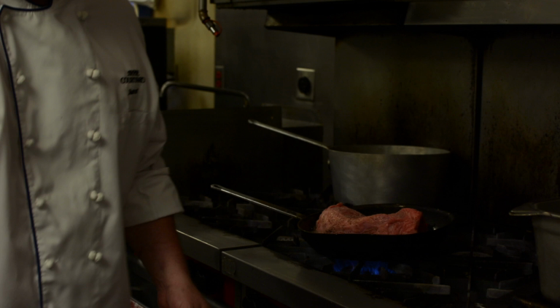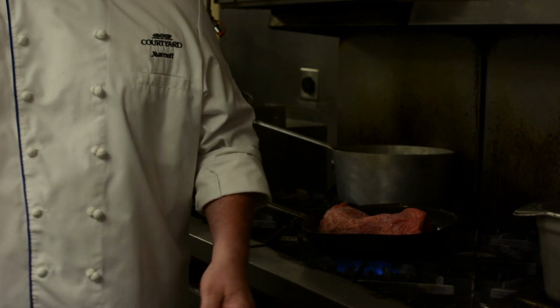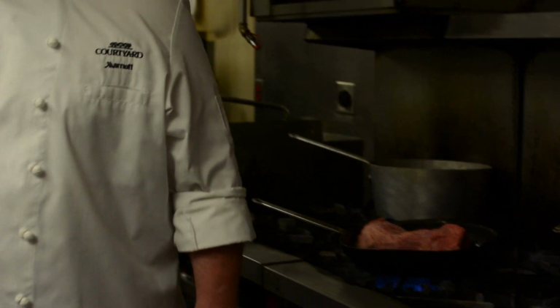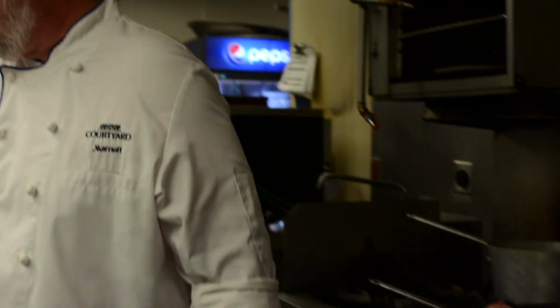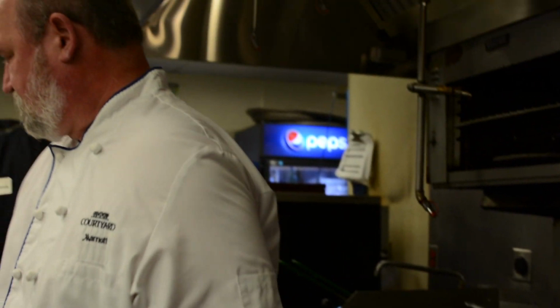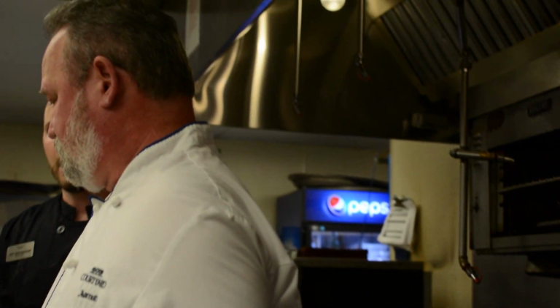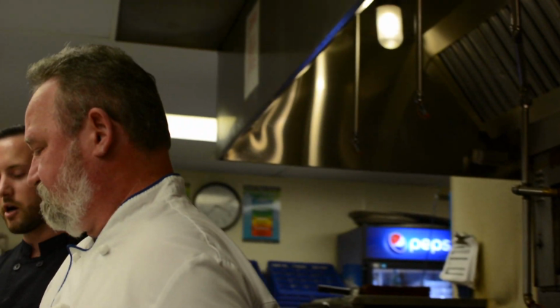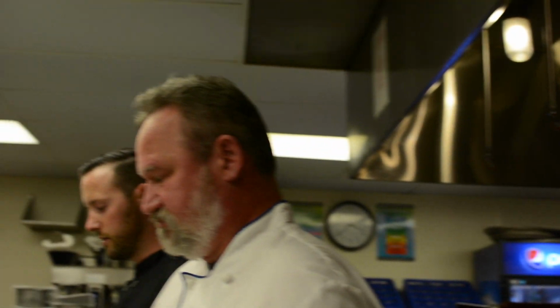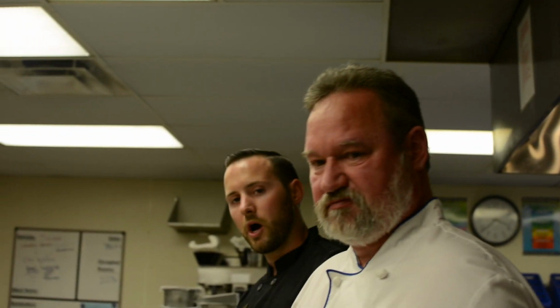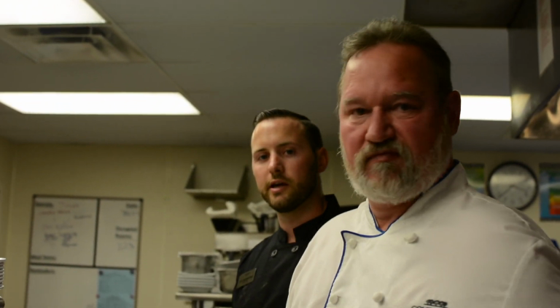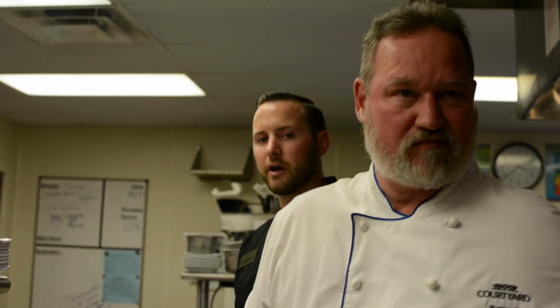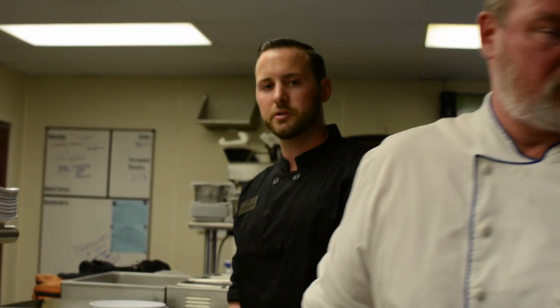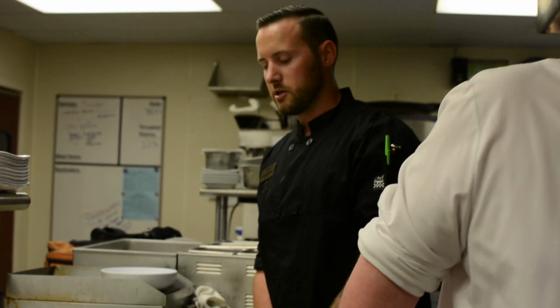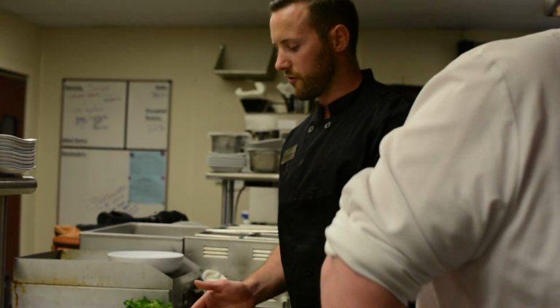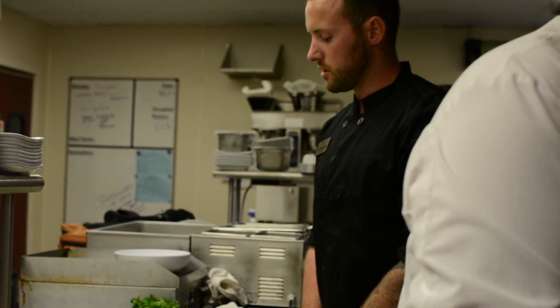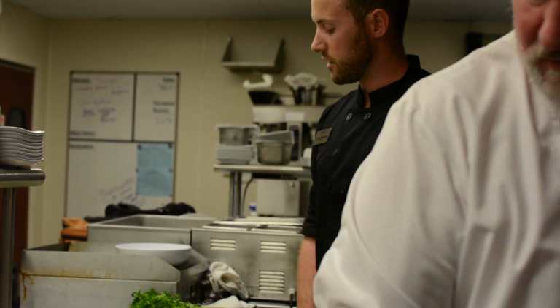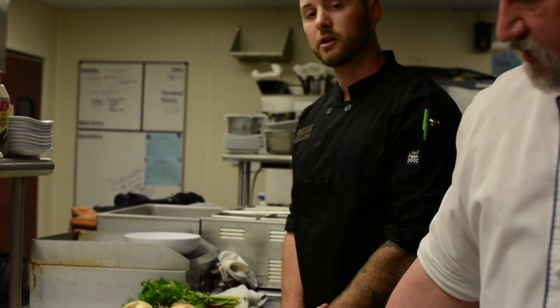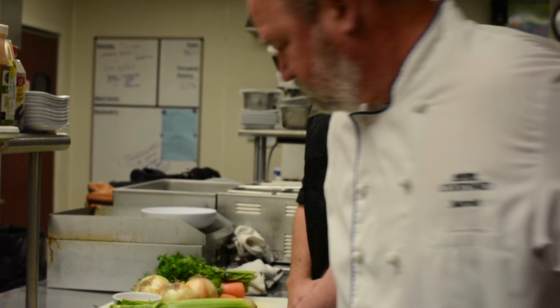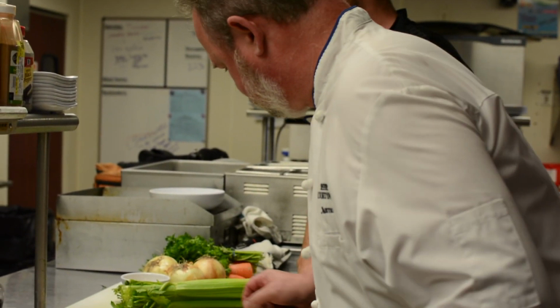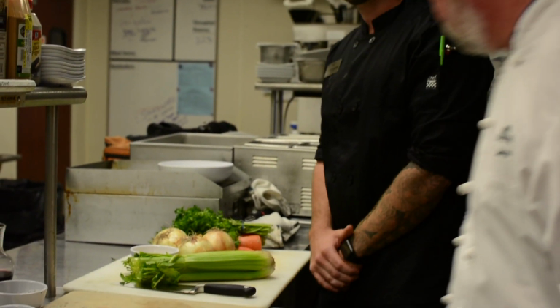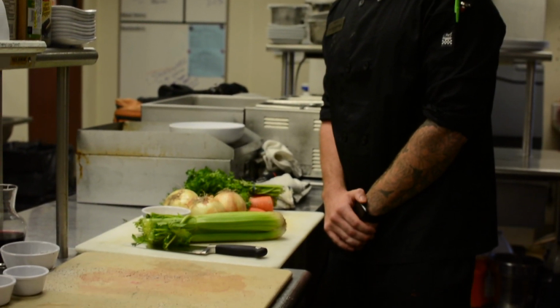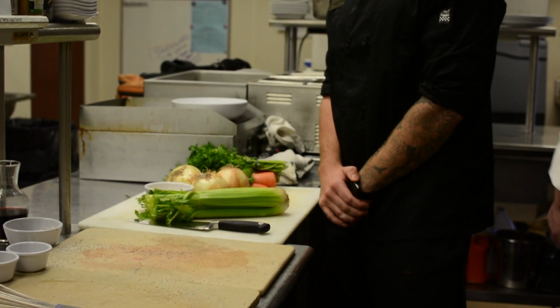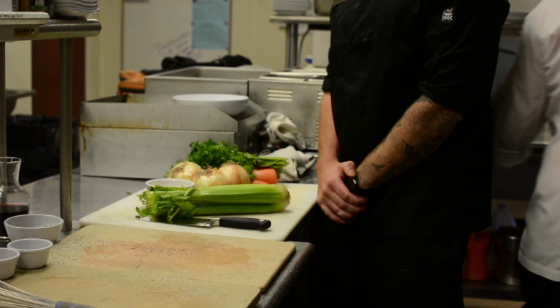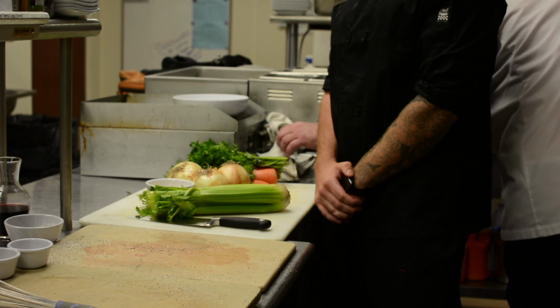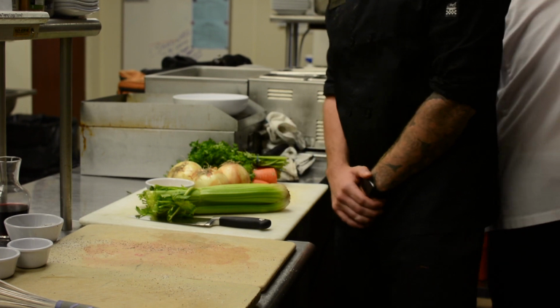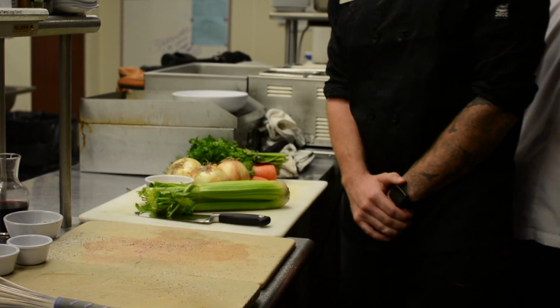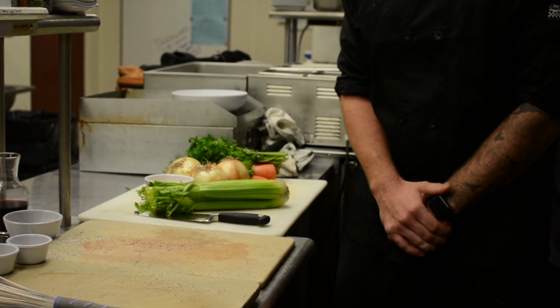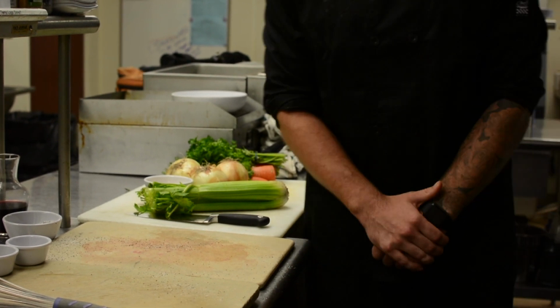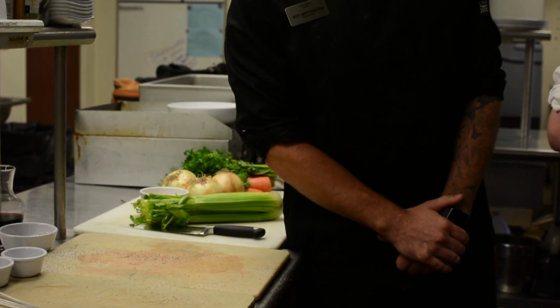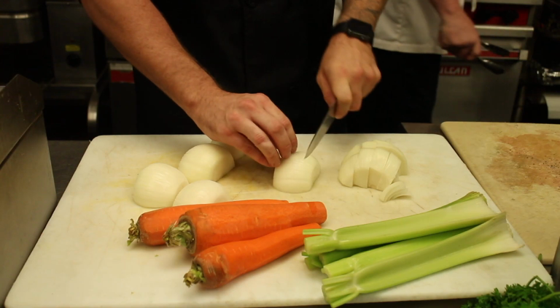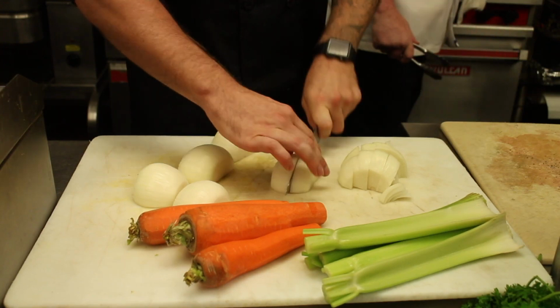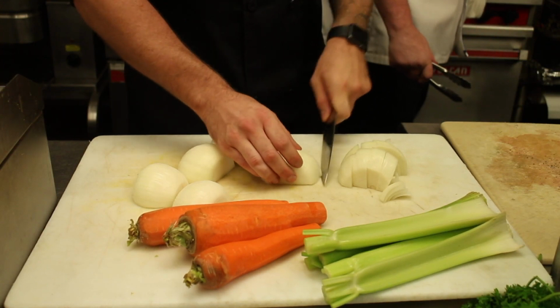And as he's searing the eye of round, I'm going to start cleaning, washing, and cutting my vegetables. We have fresh celery, garlic, onions, parsley, and a bunch of fresh herbs with it. Make sure you haven't cut them up.